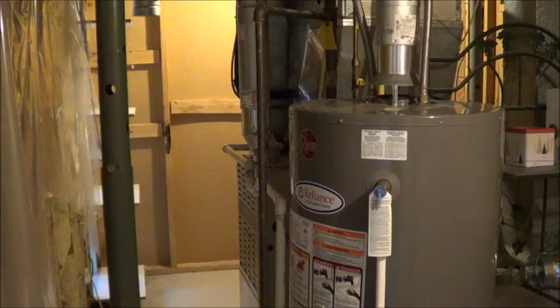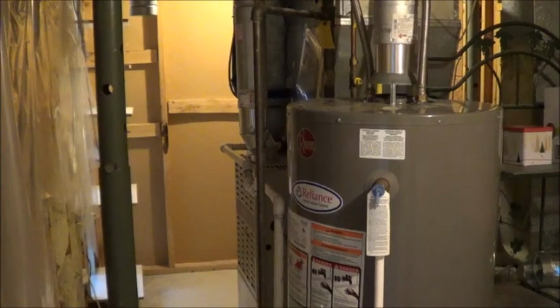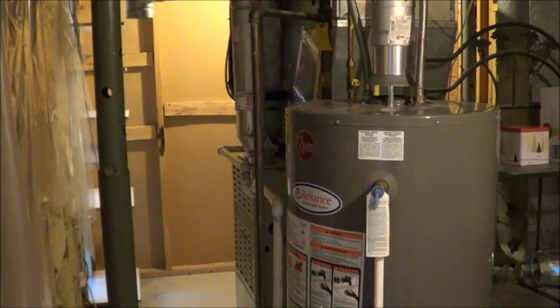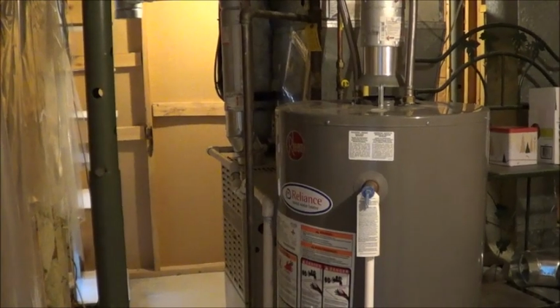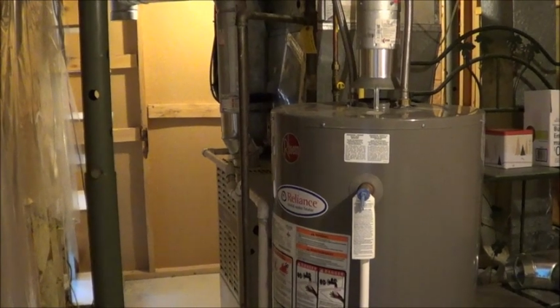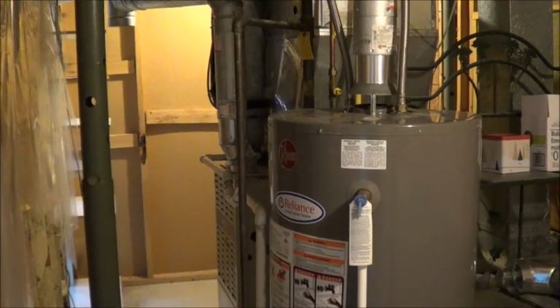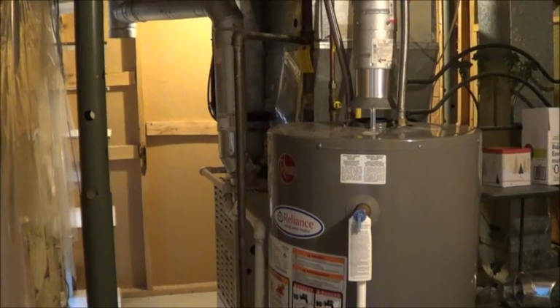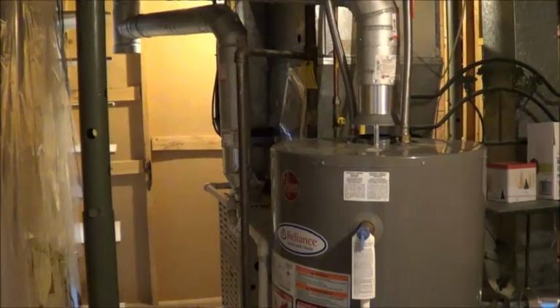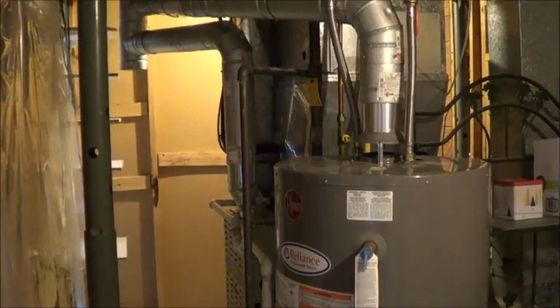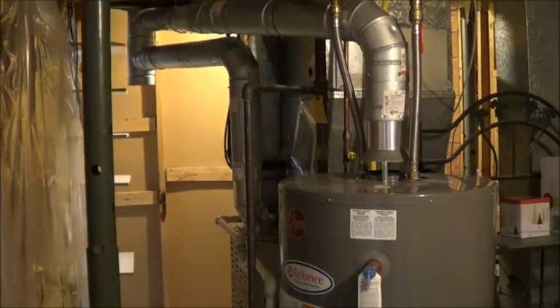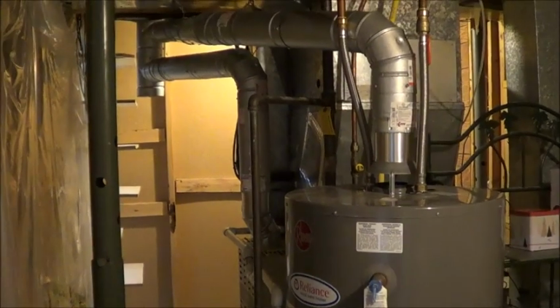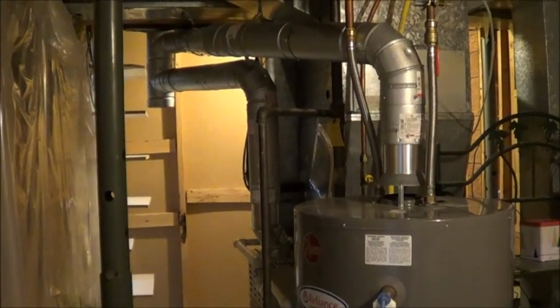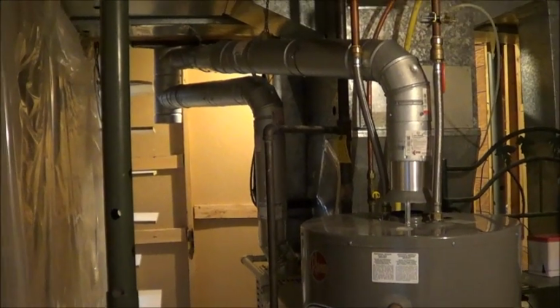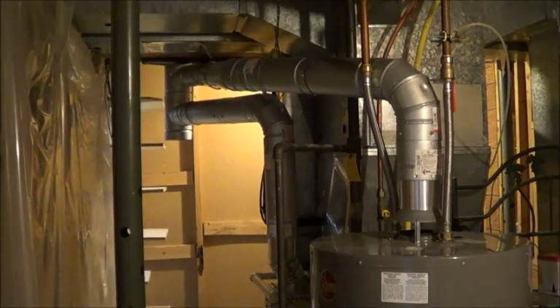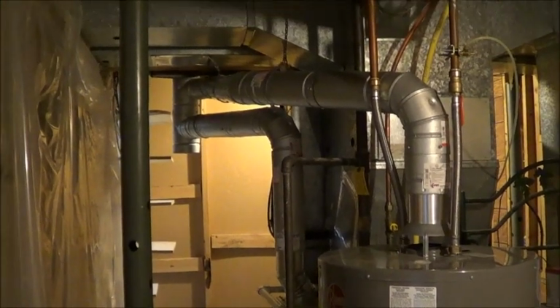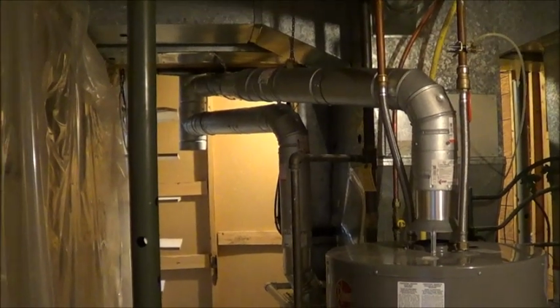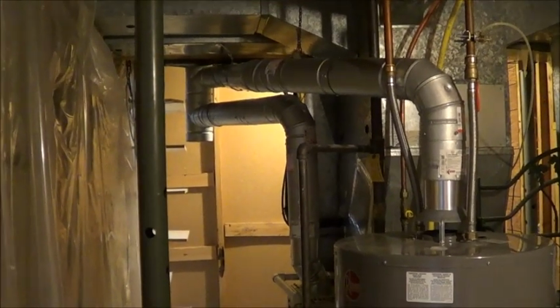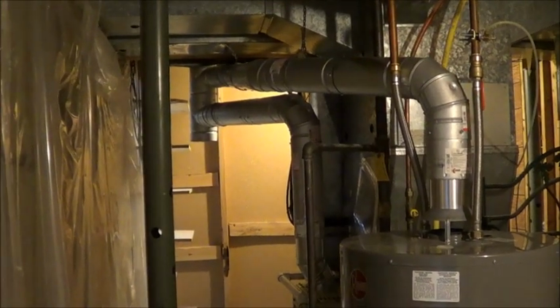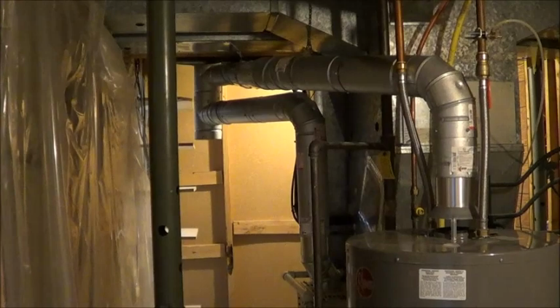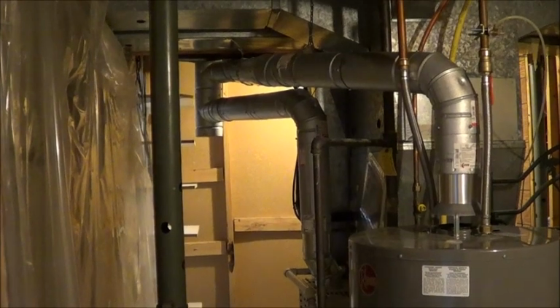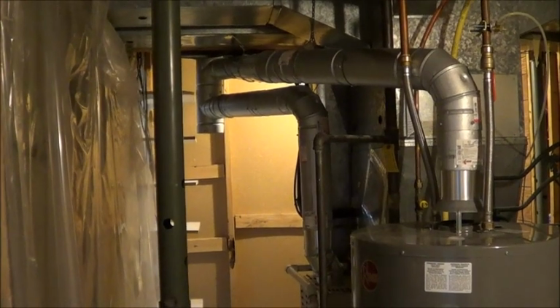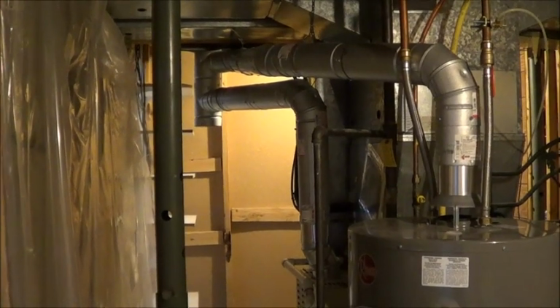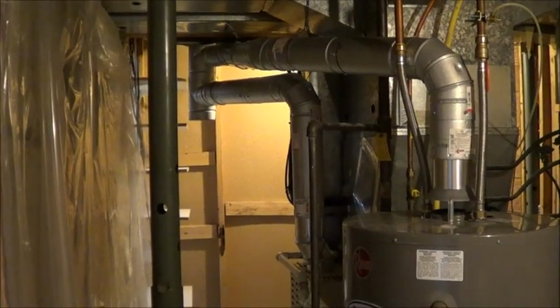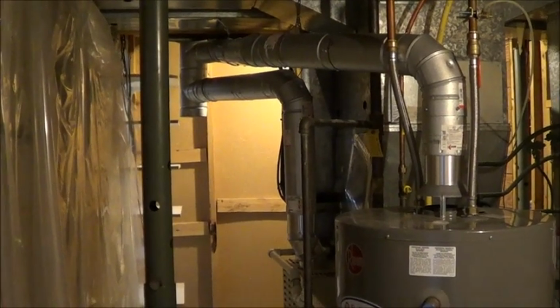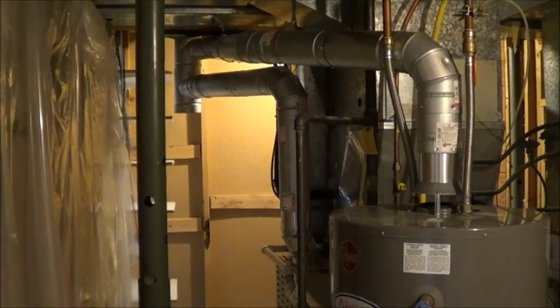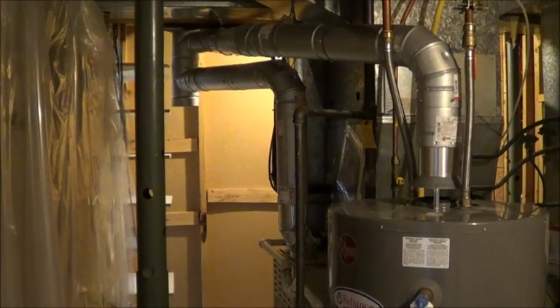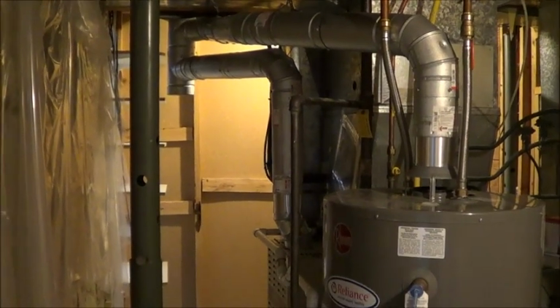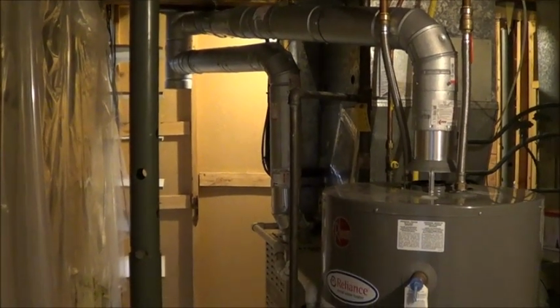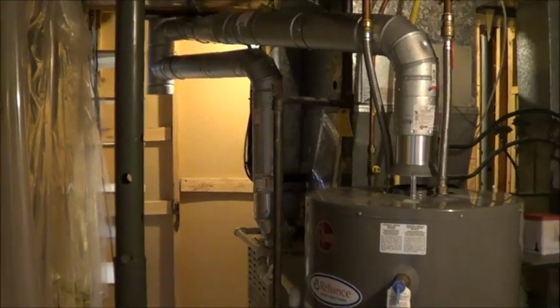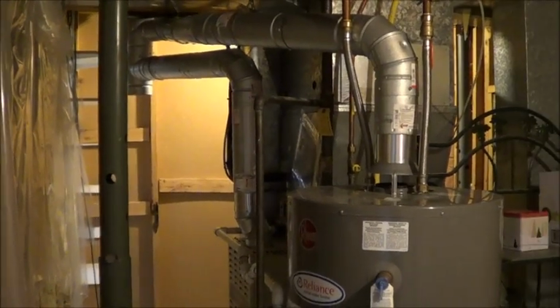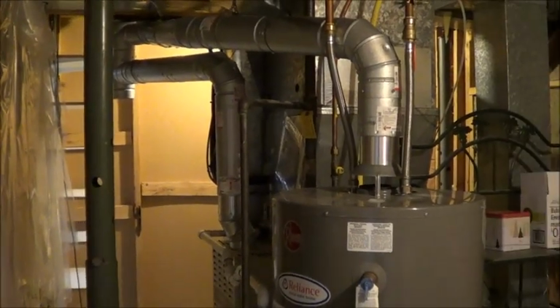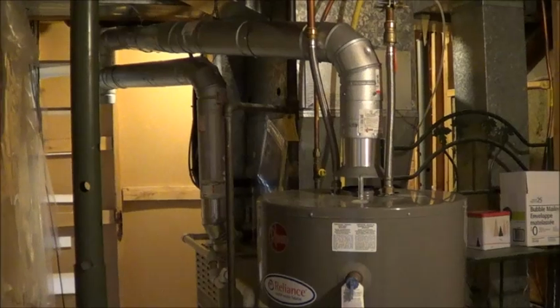Hey guys, welcome to Lex's World. I've gotten some emails about growers doing something incredibly dangerous, and I wanted to make sure nobody out there does it. So today I bring you a safety tip.